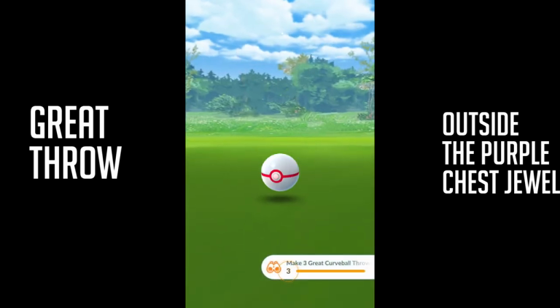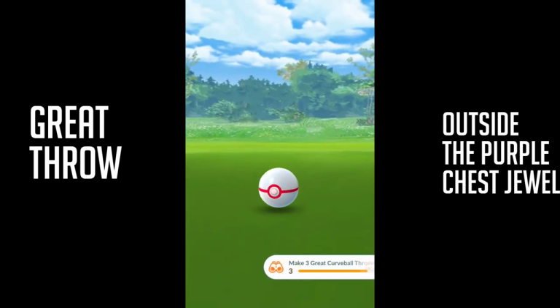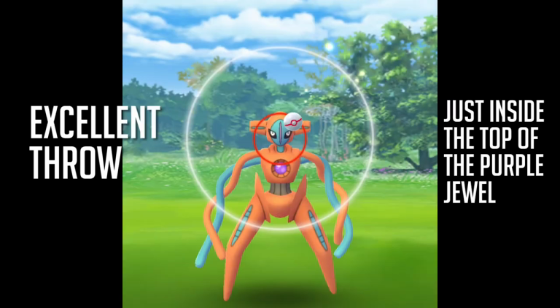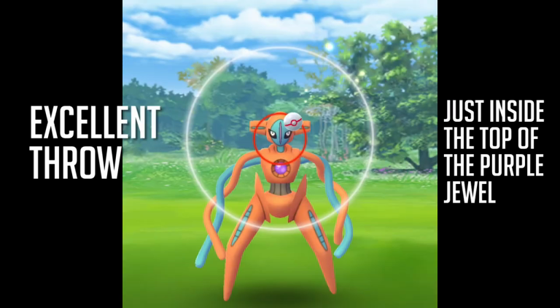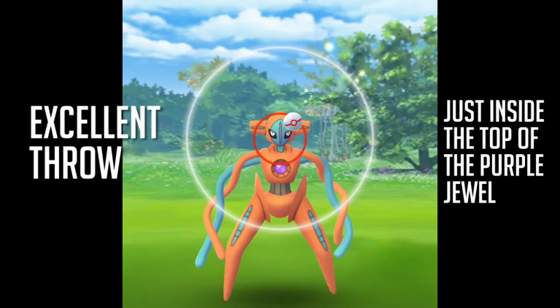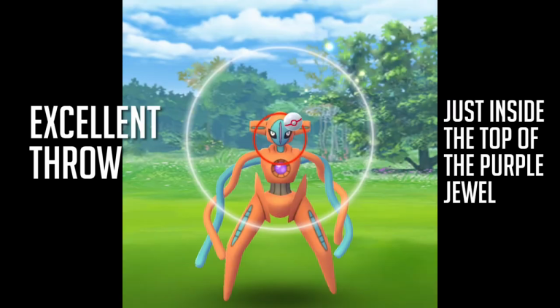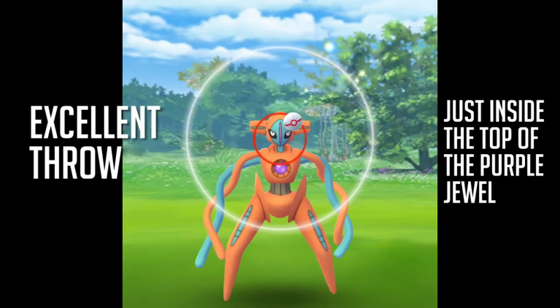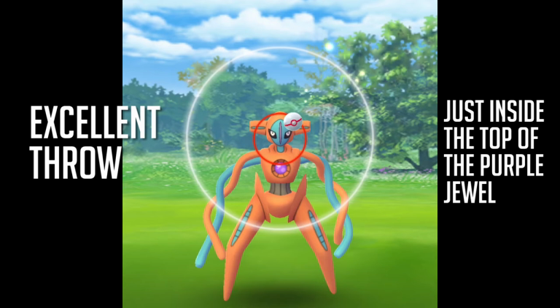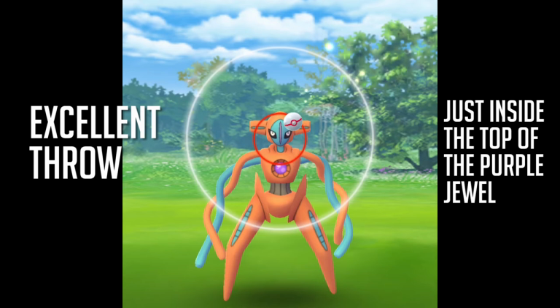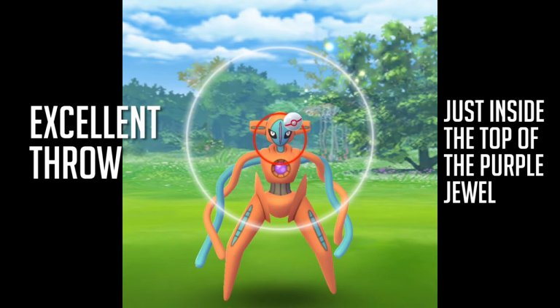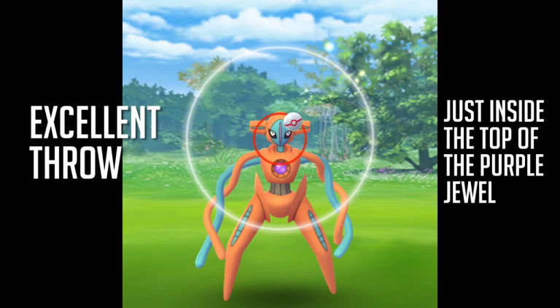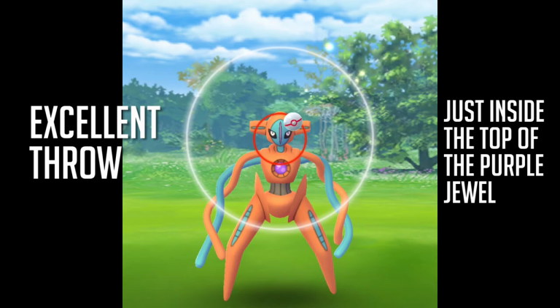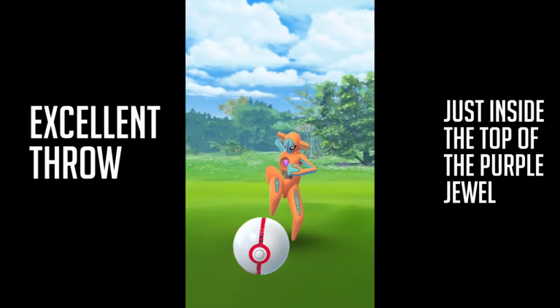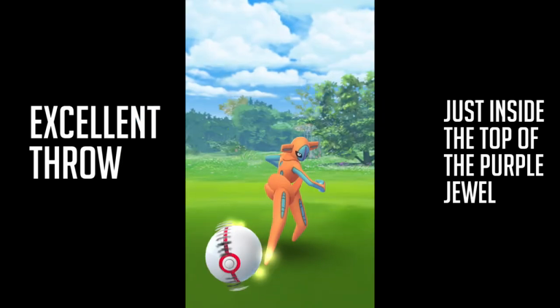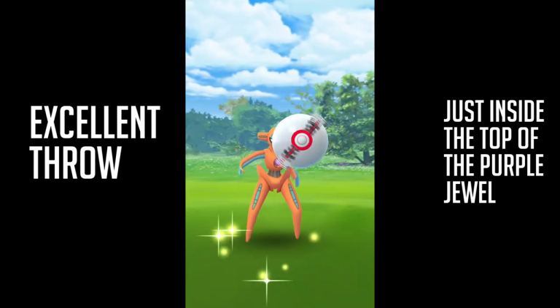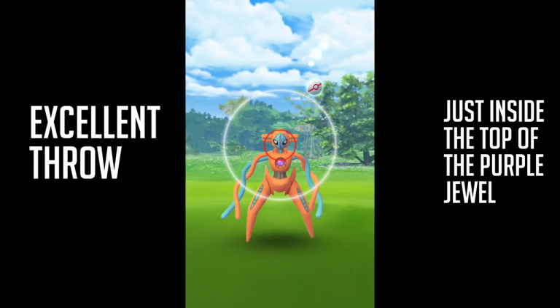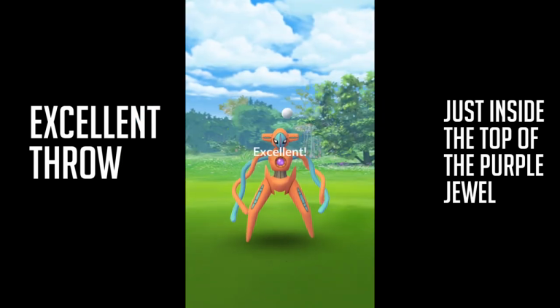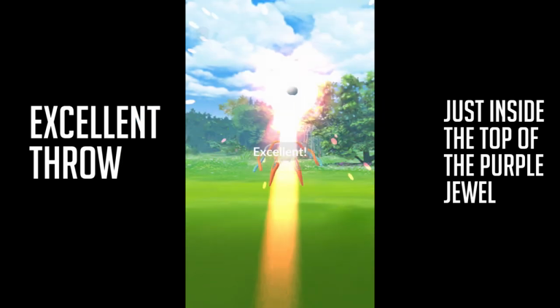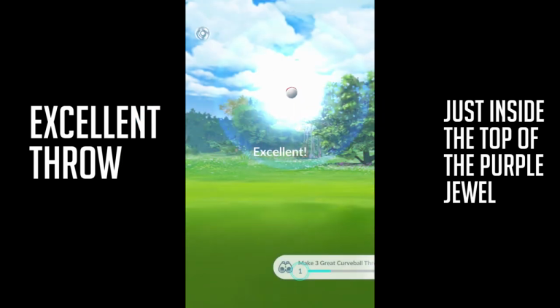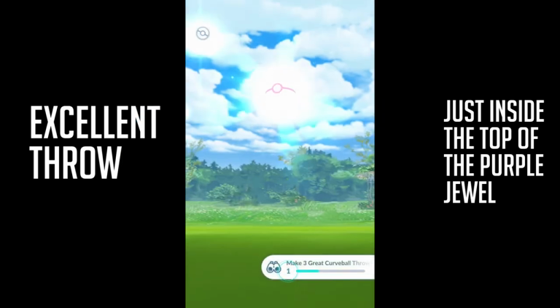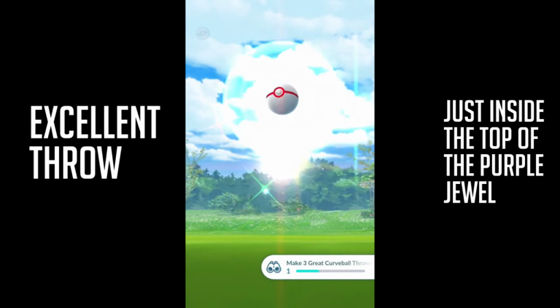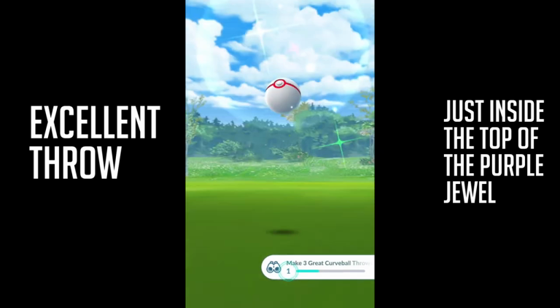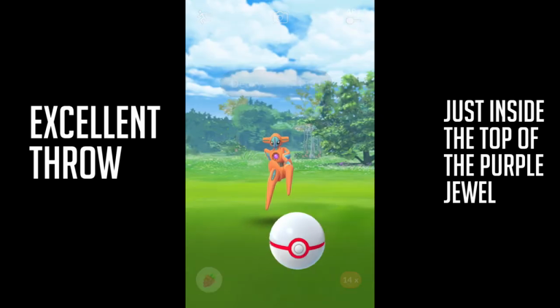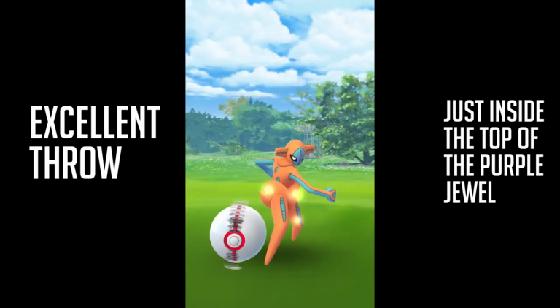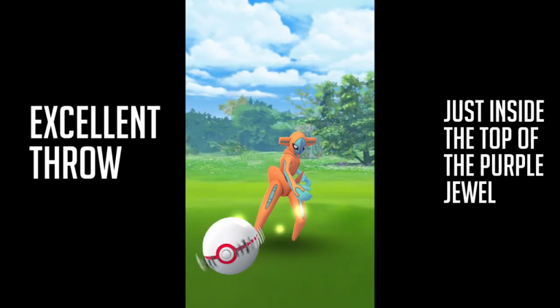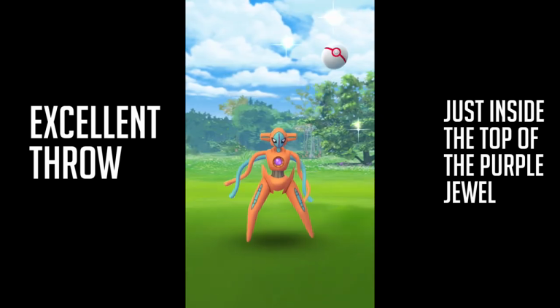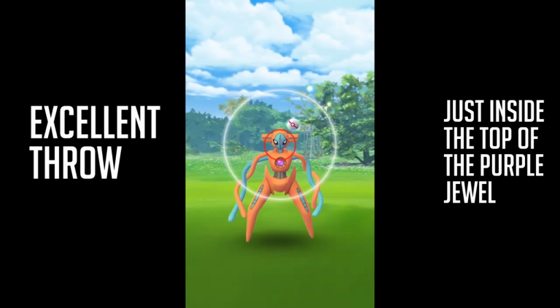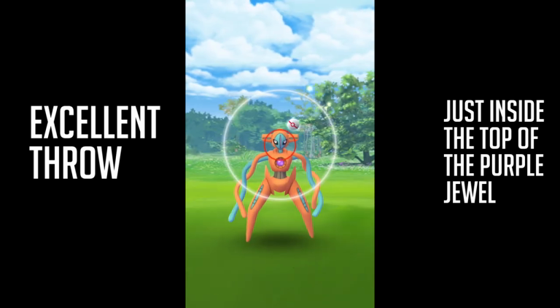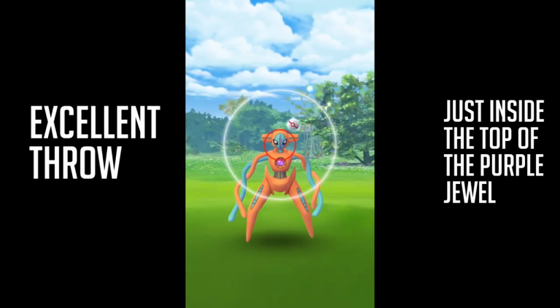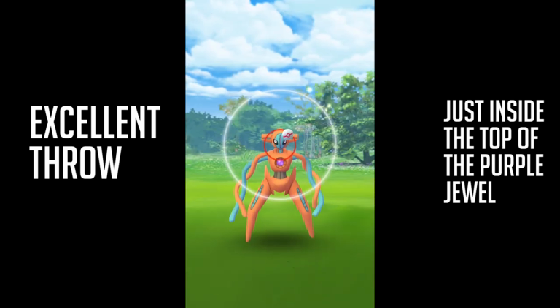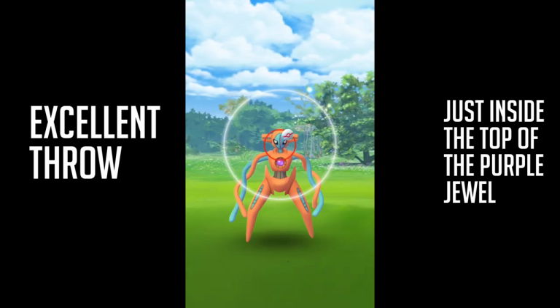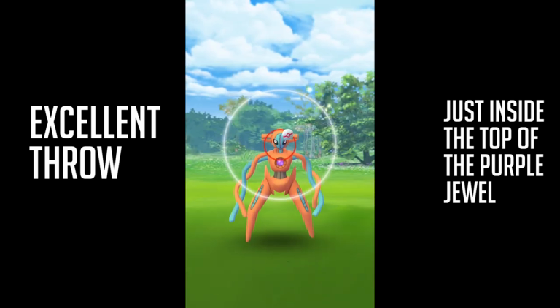And if you're looking for an excellent throw, you want to — this is the biggest circle probably for an excellent throw — but just inside the top of the purple jewel right there. Rewind it if you need to, but yeah, that's their excellent throw. Pretty big, pretty easy to hit too.